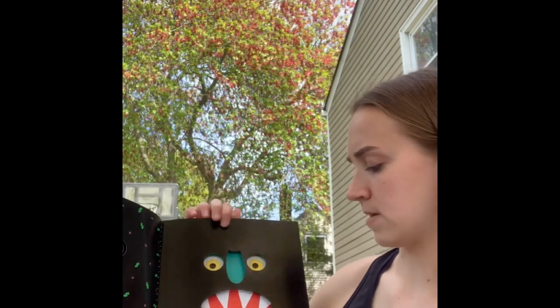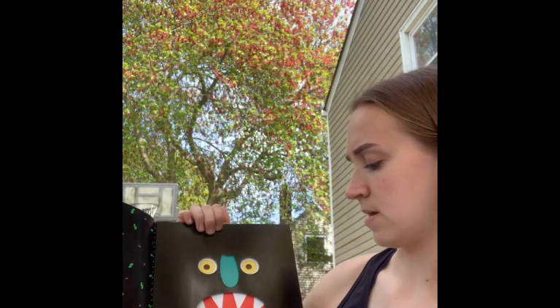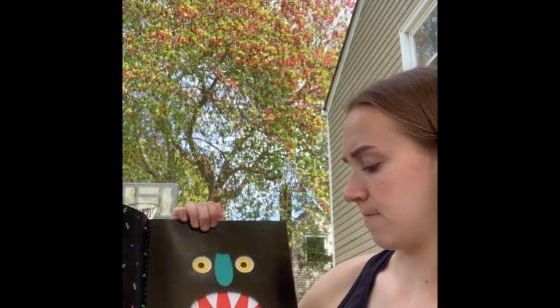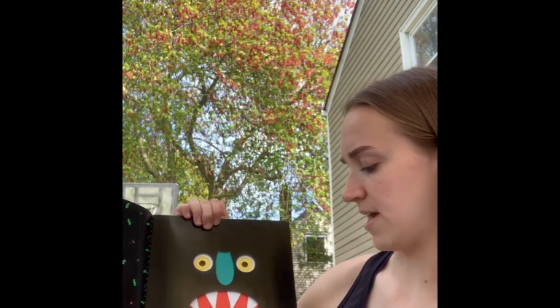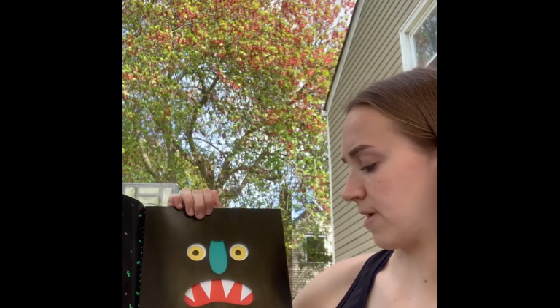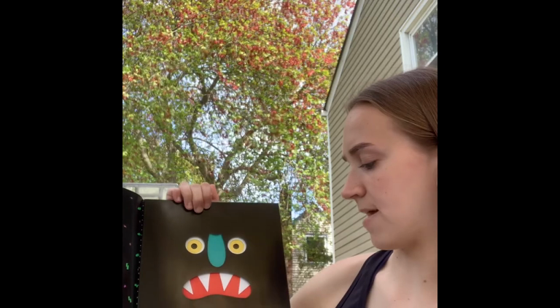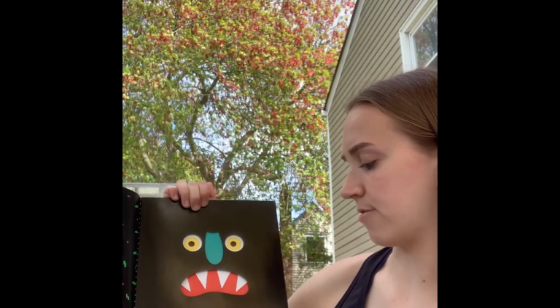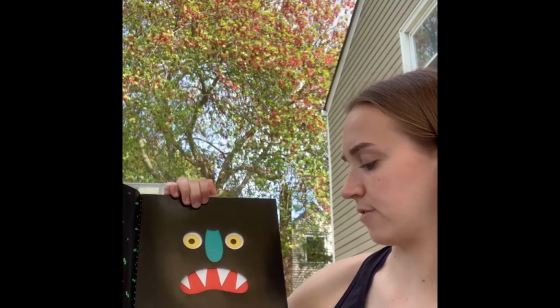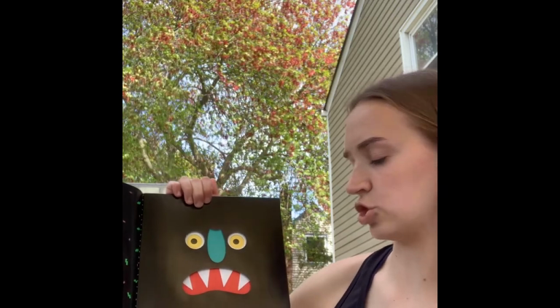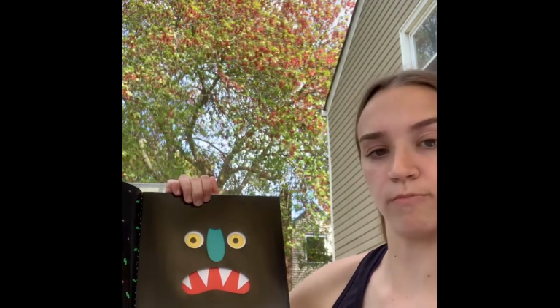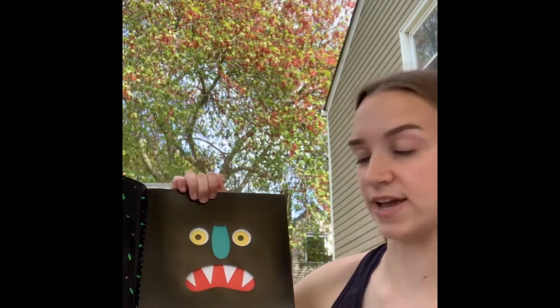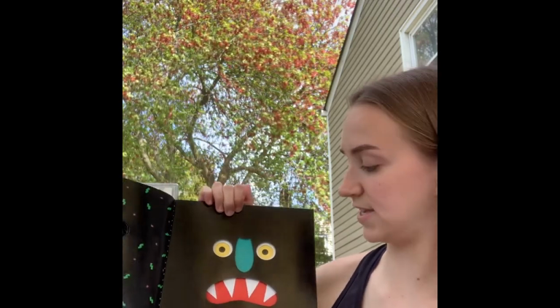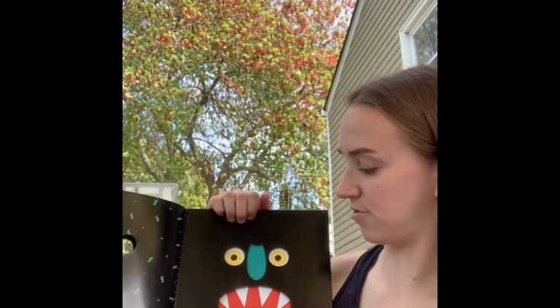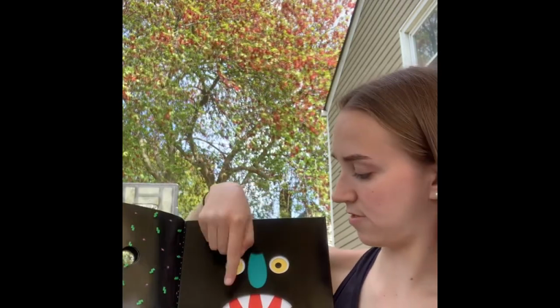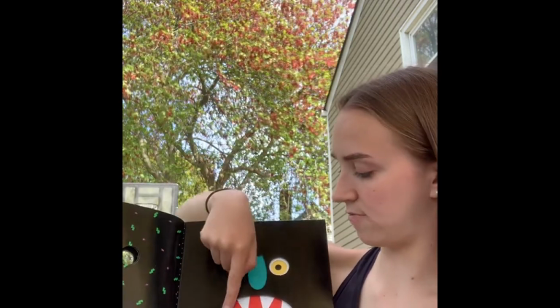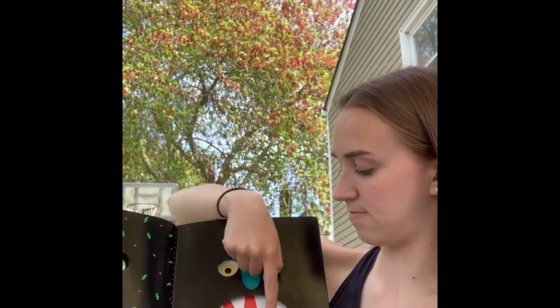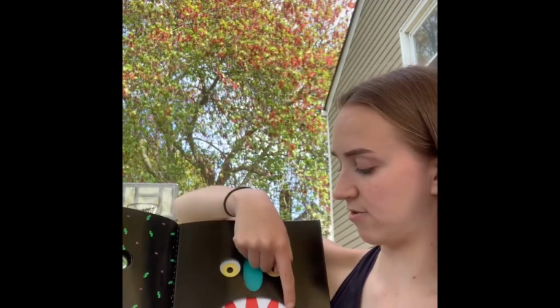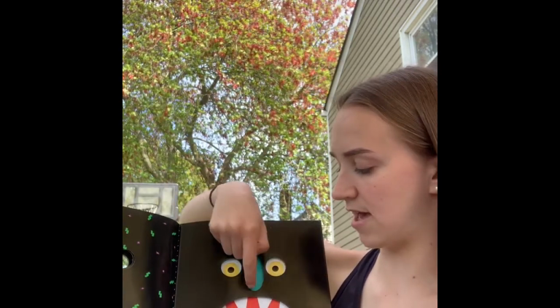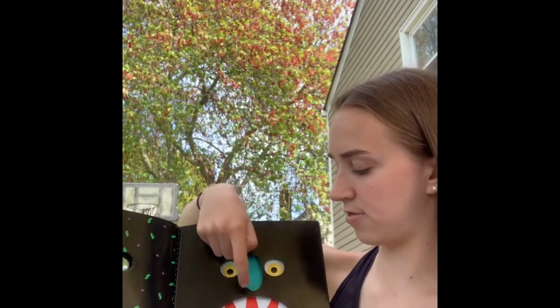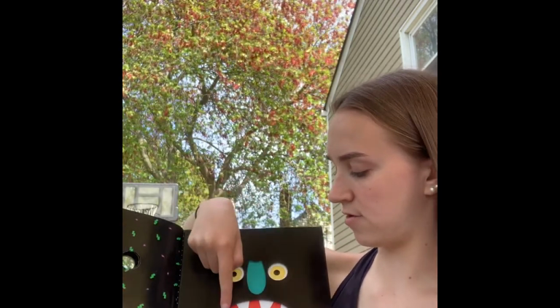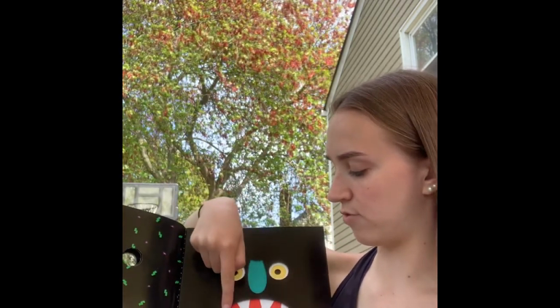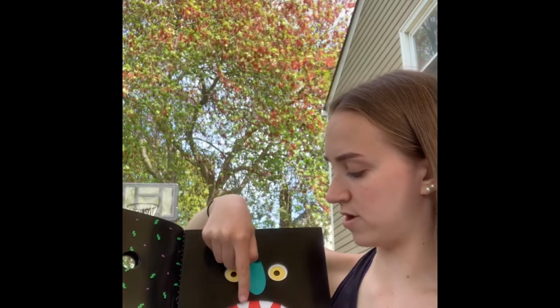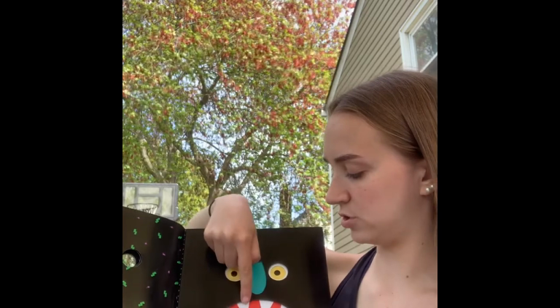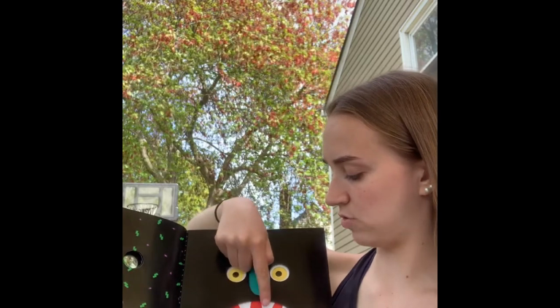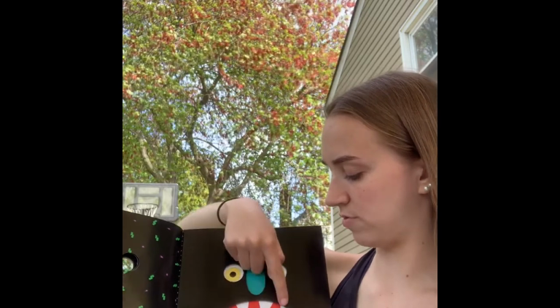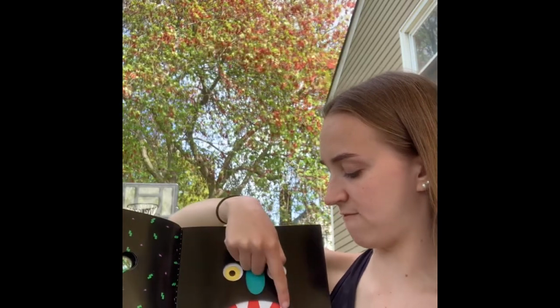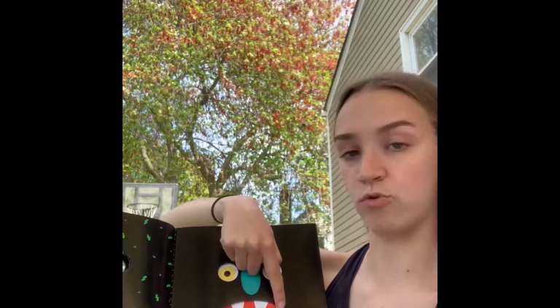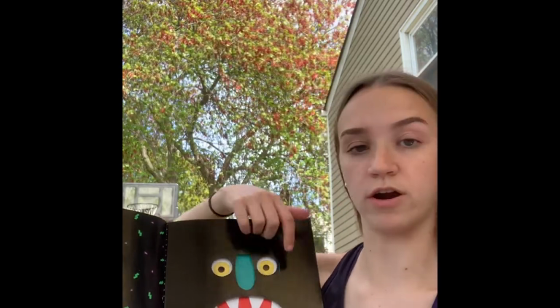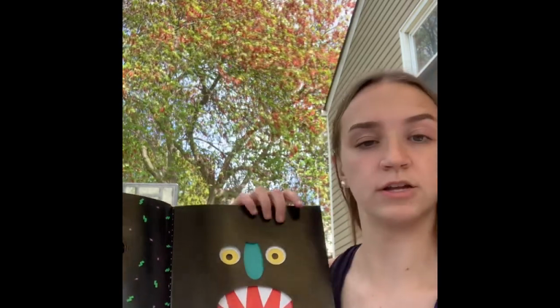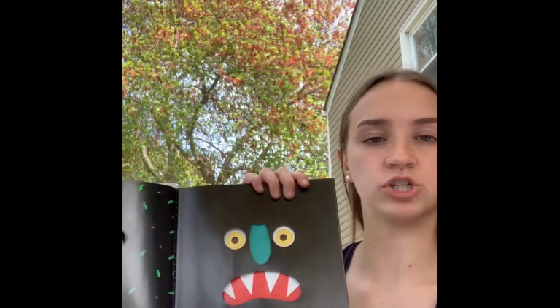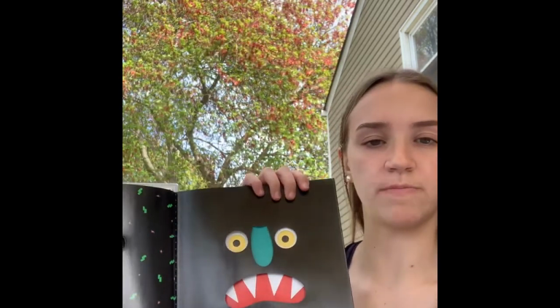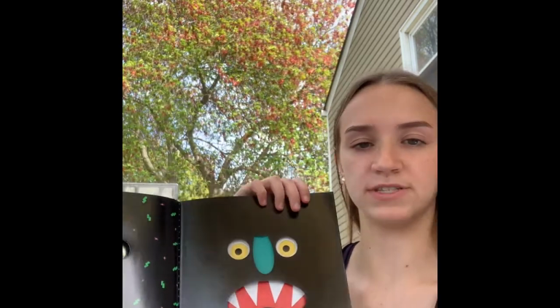A big red mouth with sharp white teeth. One big red mouth with one, two, three, four sharp teeth.